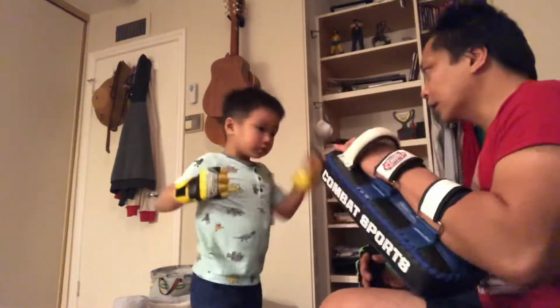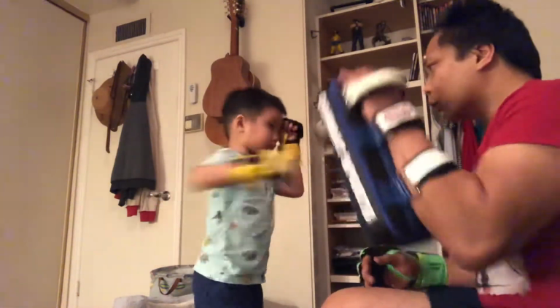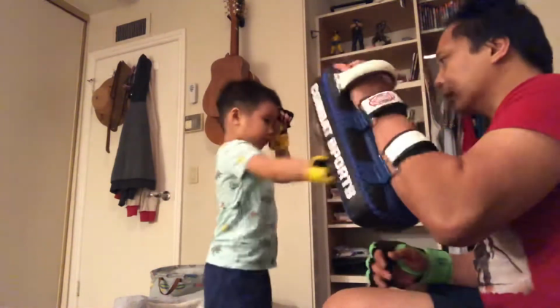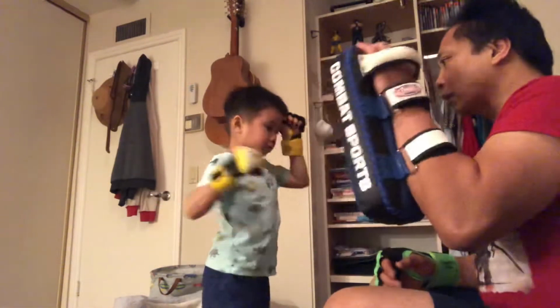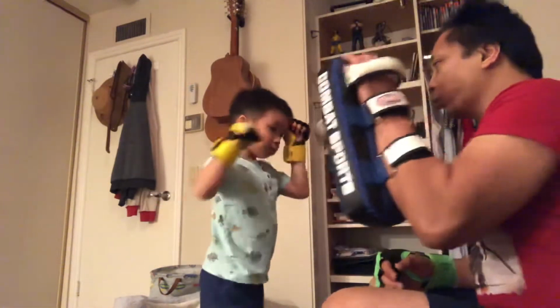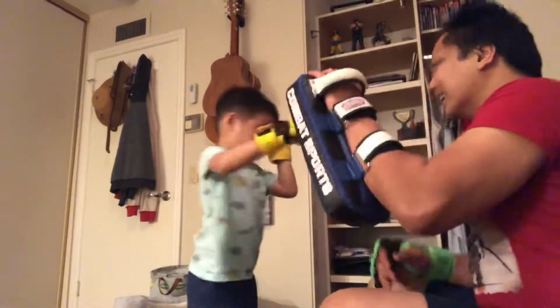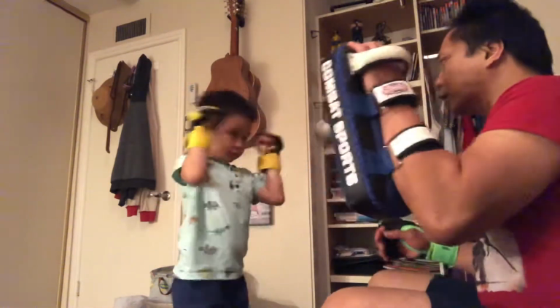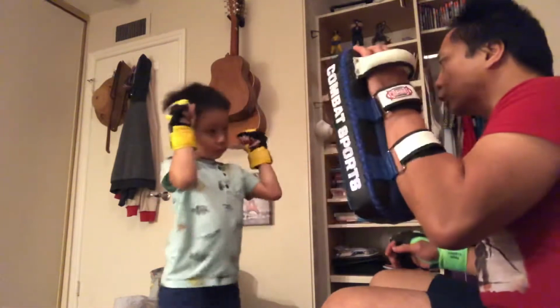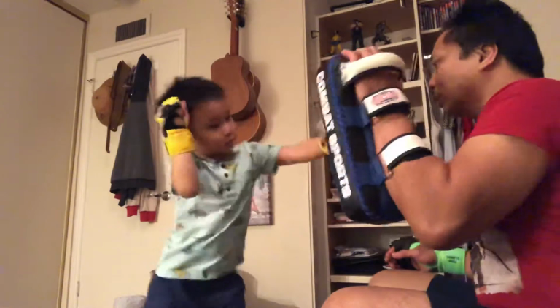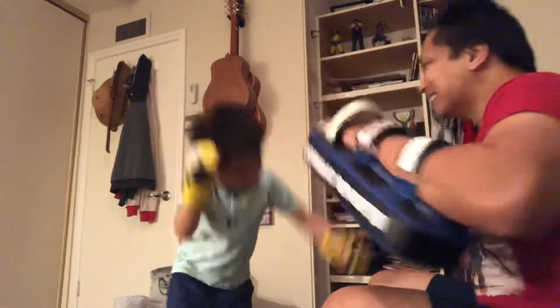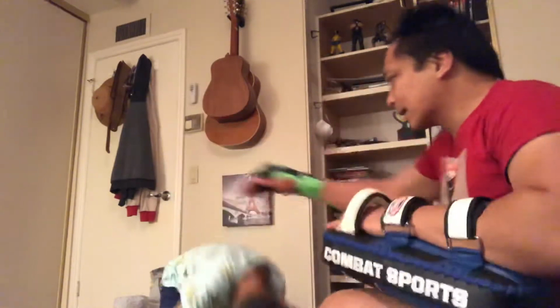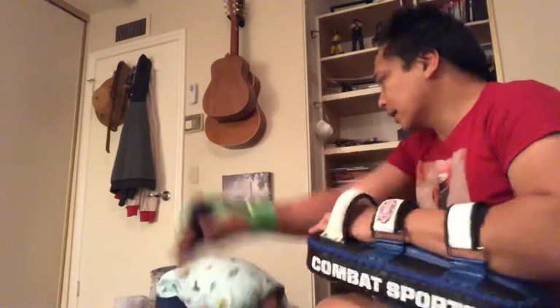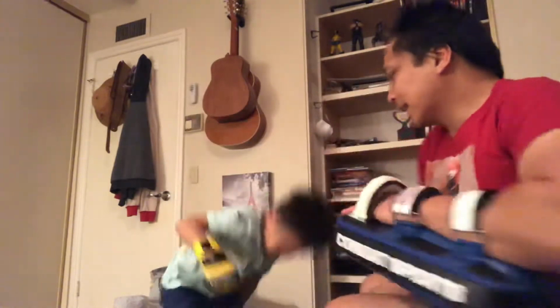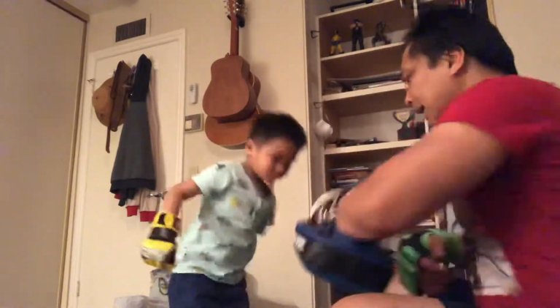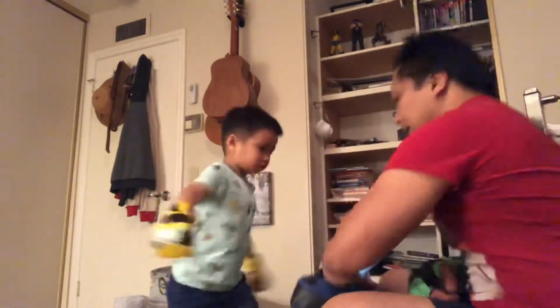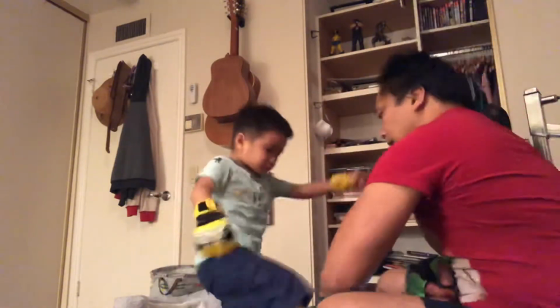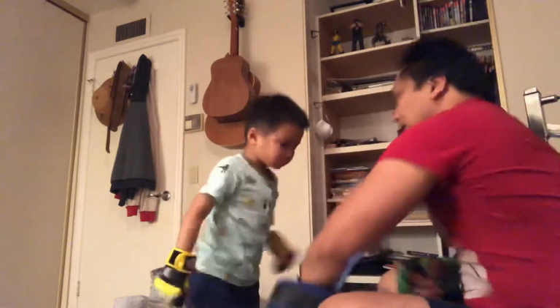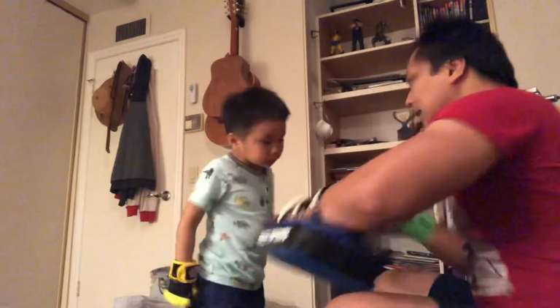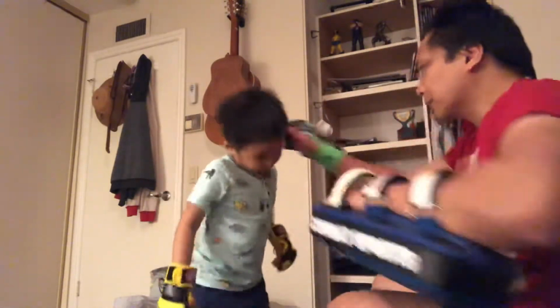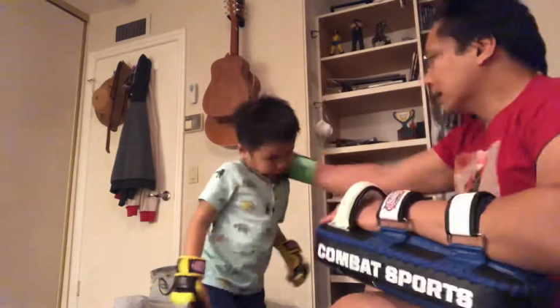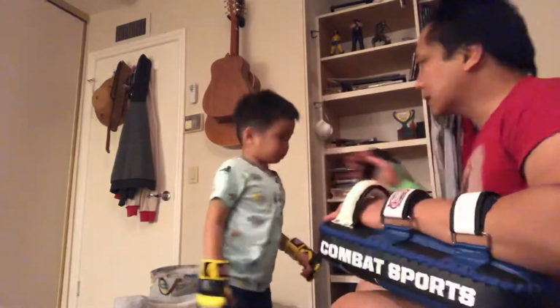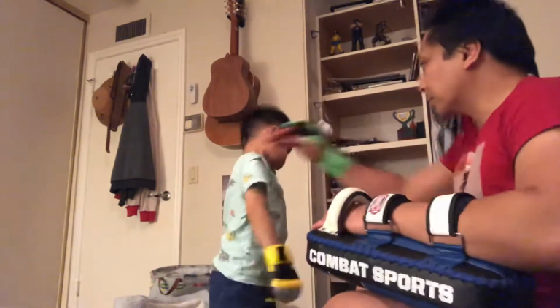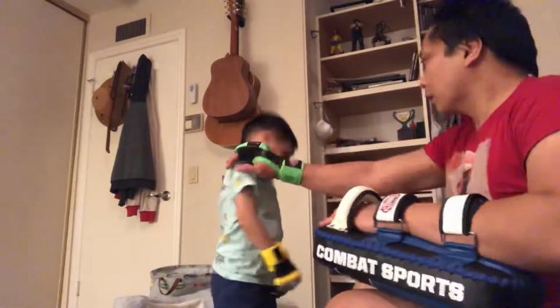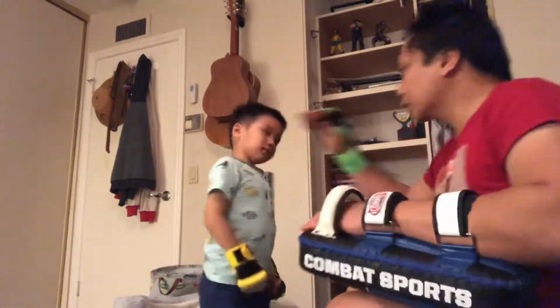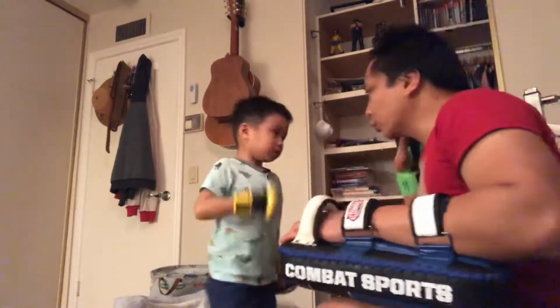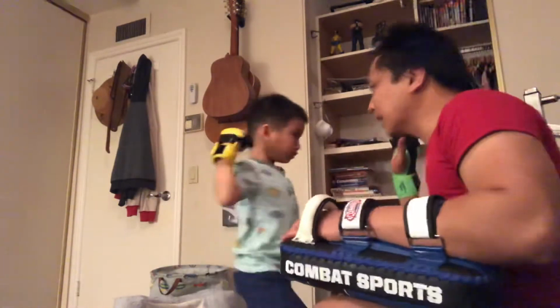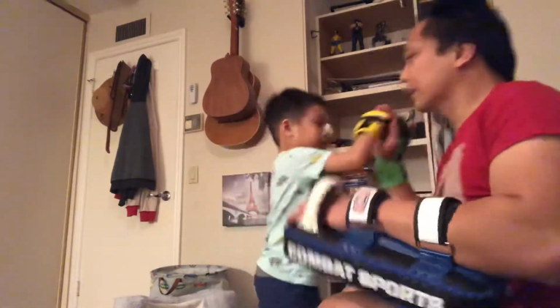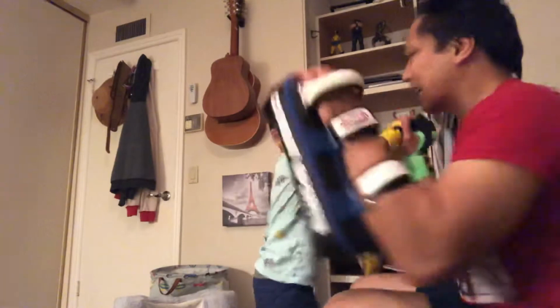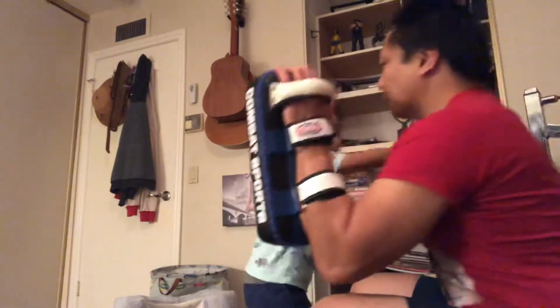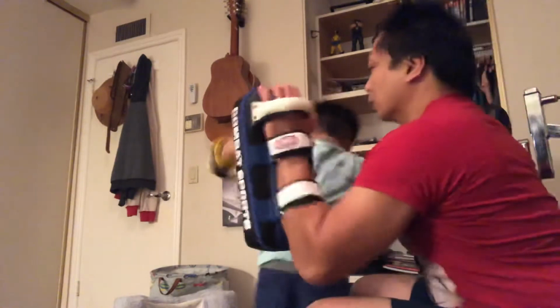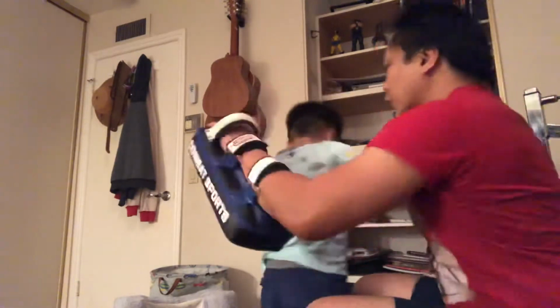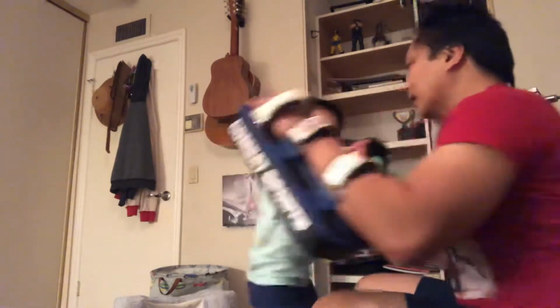Ready? One. One. Two. Duck. Kick. Slip. Slip. Punch the shoulder step. Elbow. Turn around.